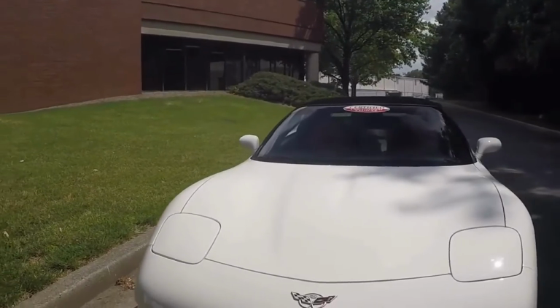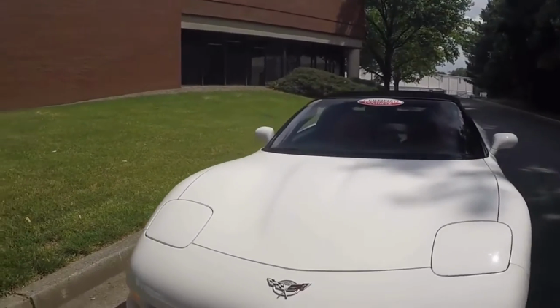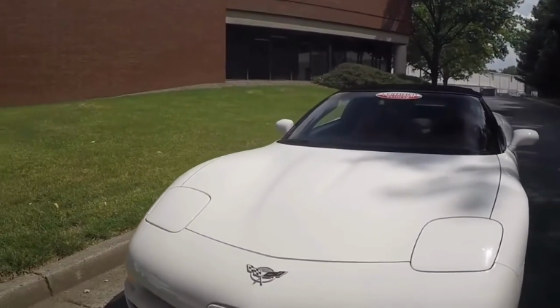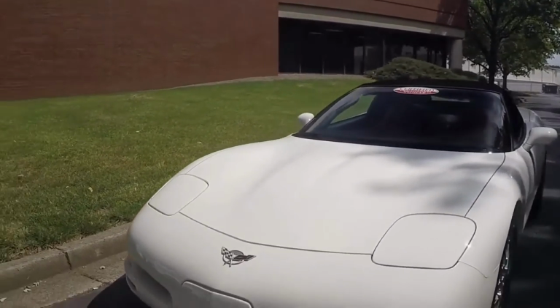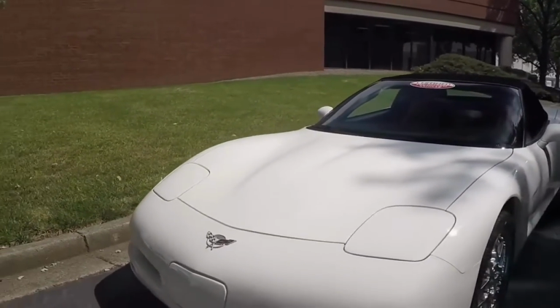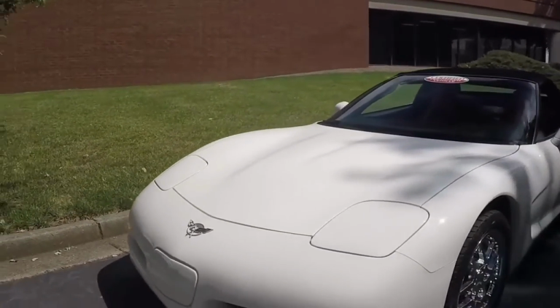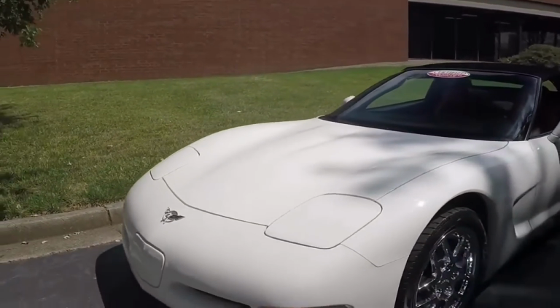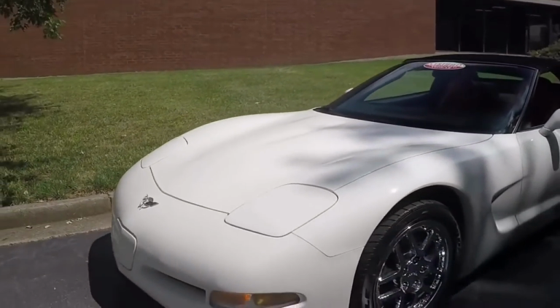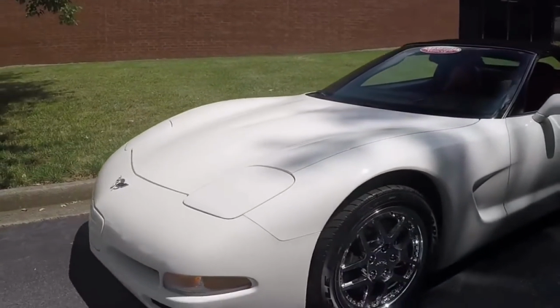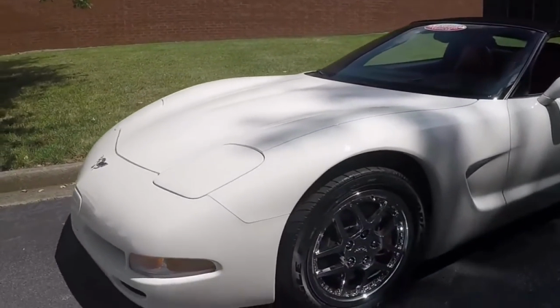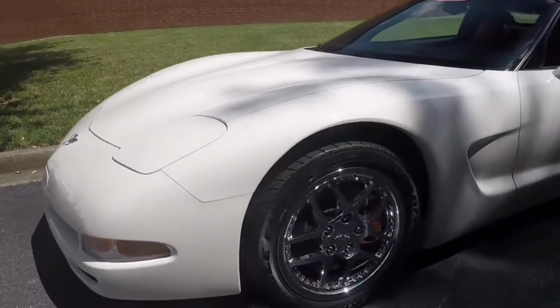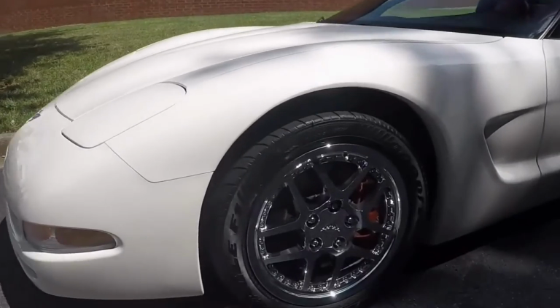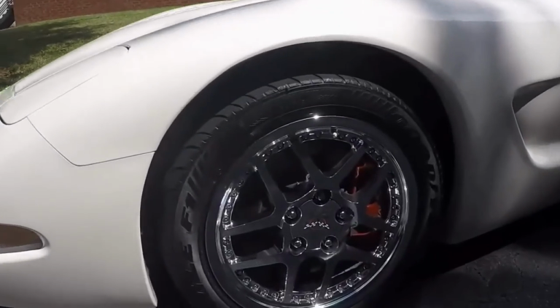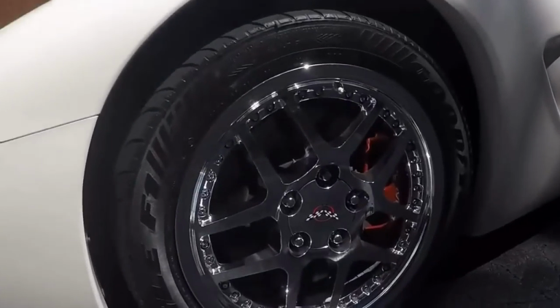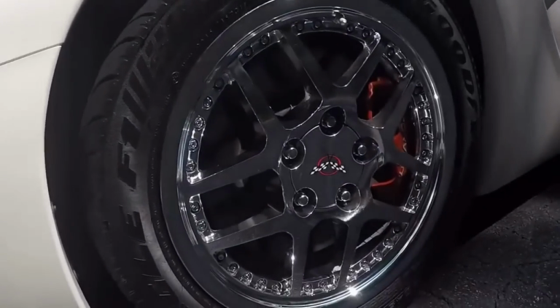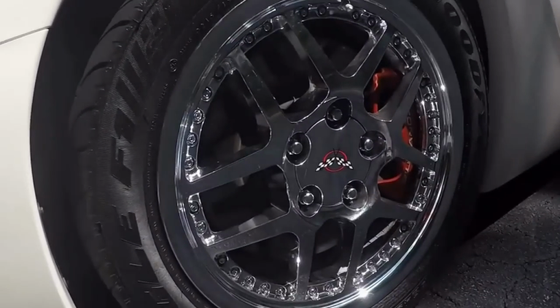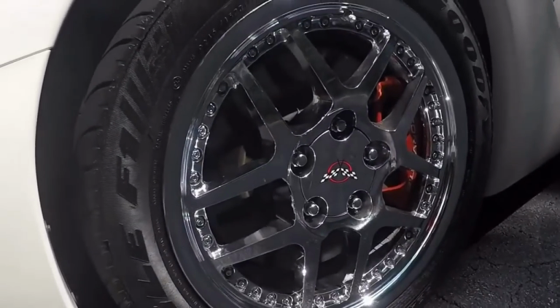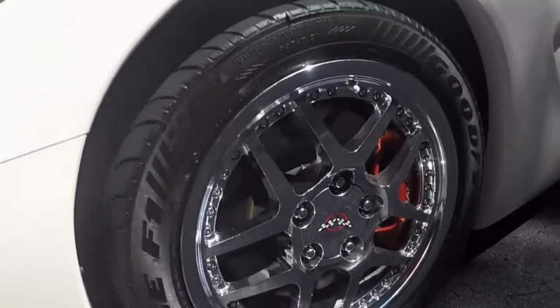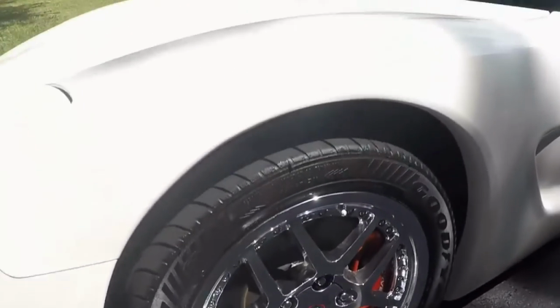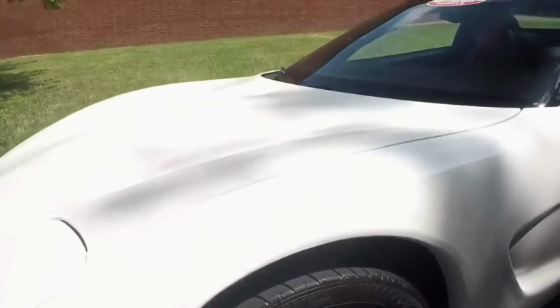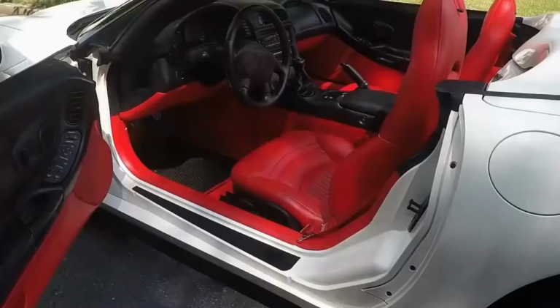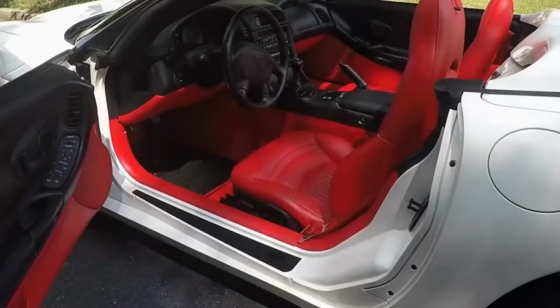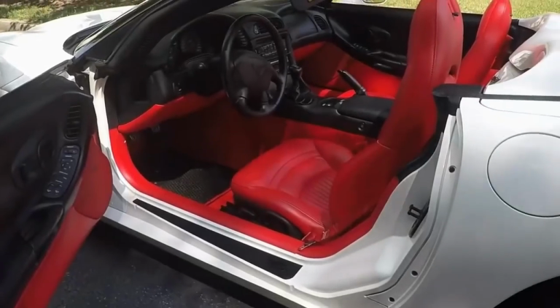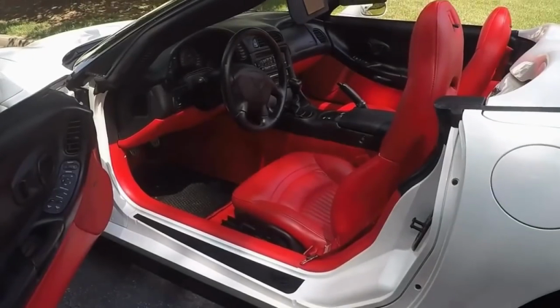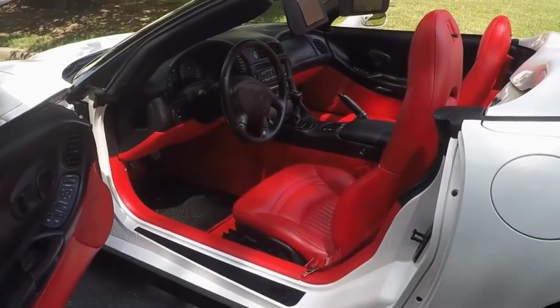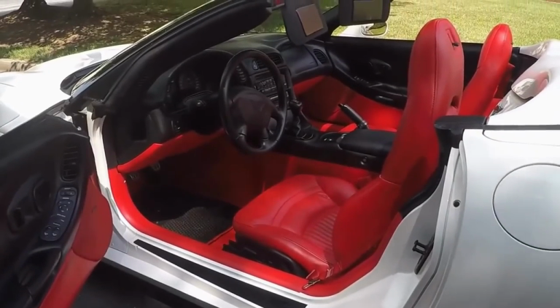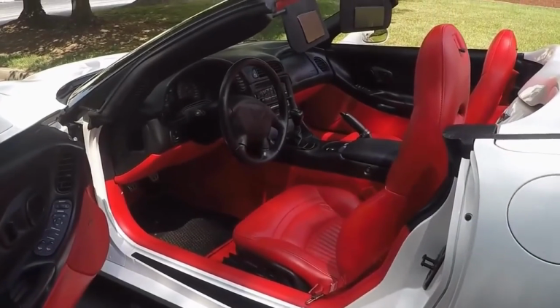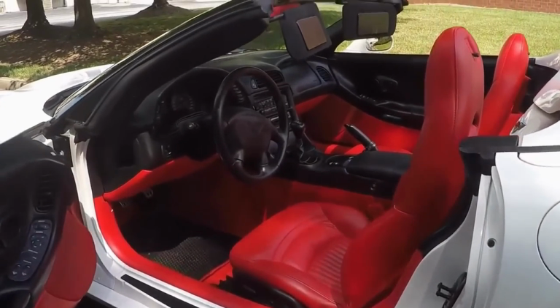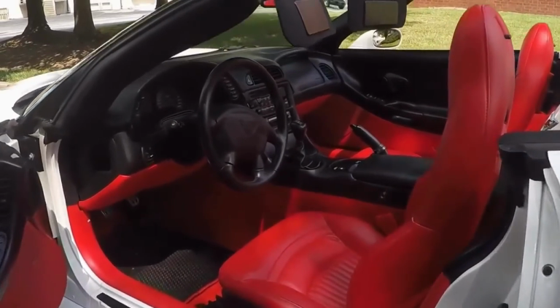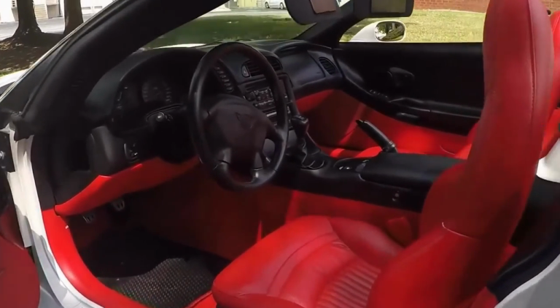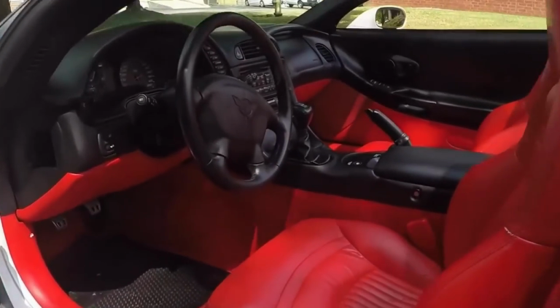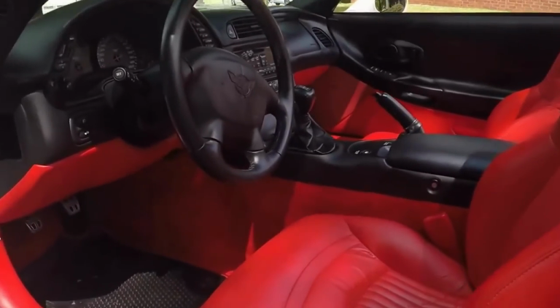Walking around it here and I will show you what it looks like with the top down as well. Here's a close up look on the wheels. Read the description in the ad — it details very well what this car contains.